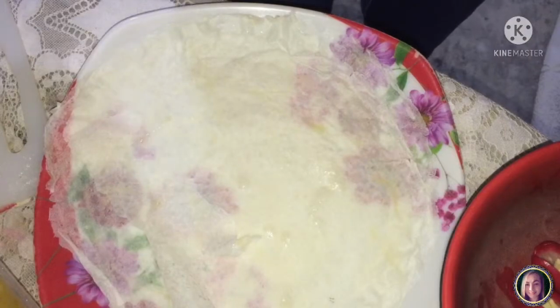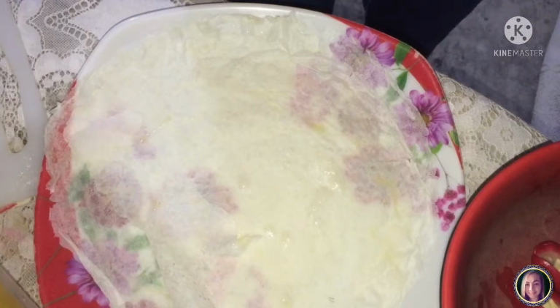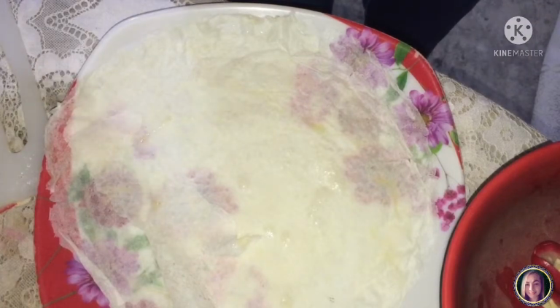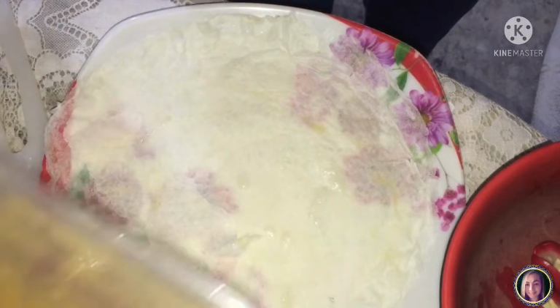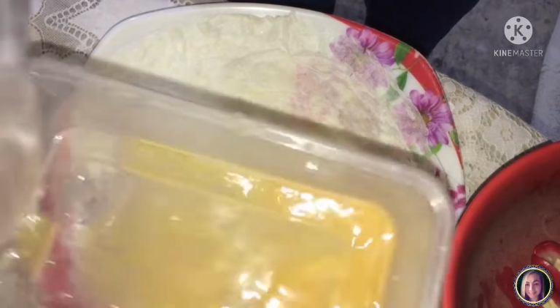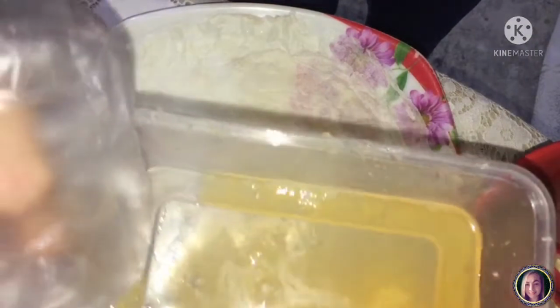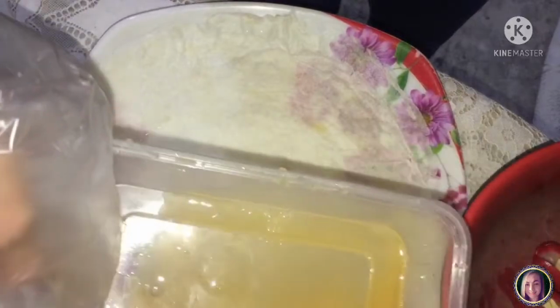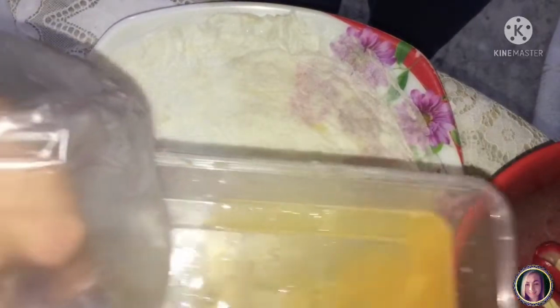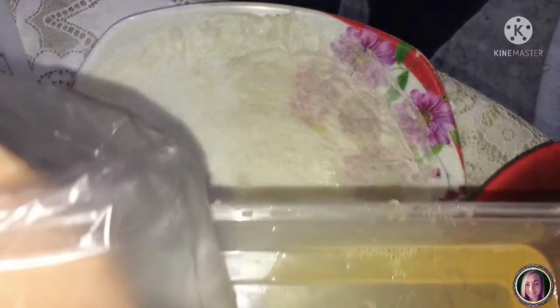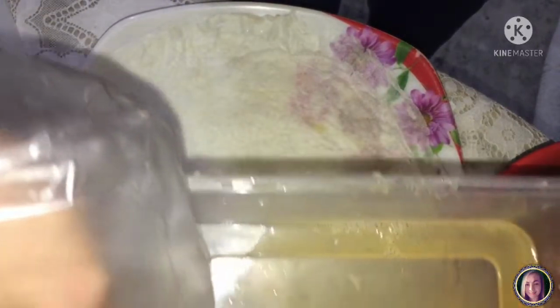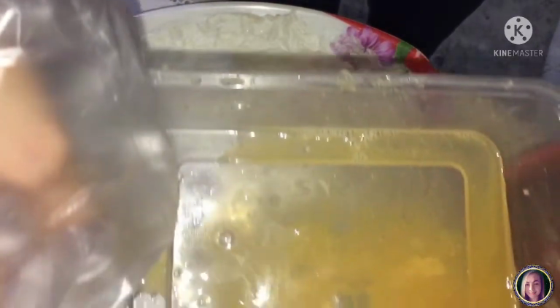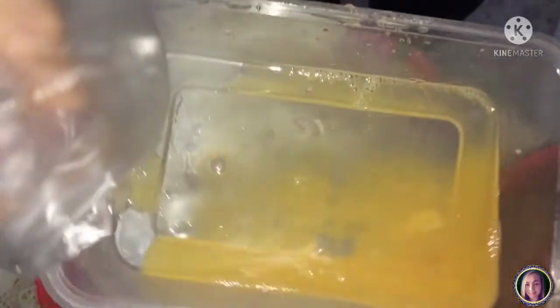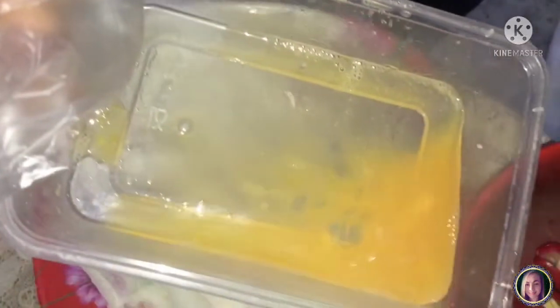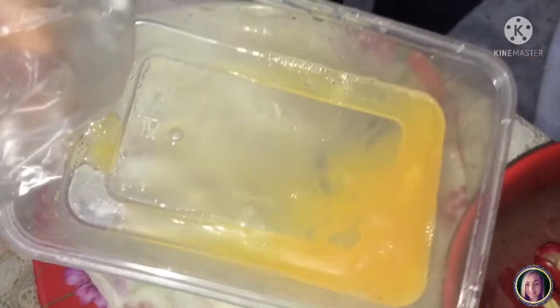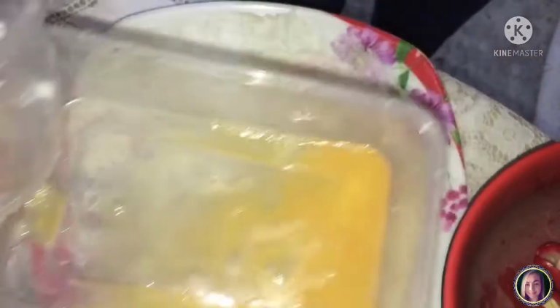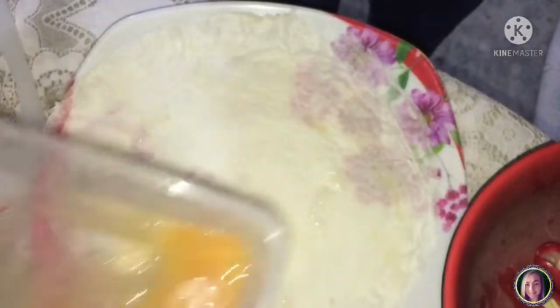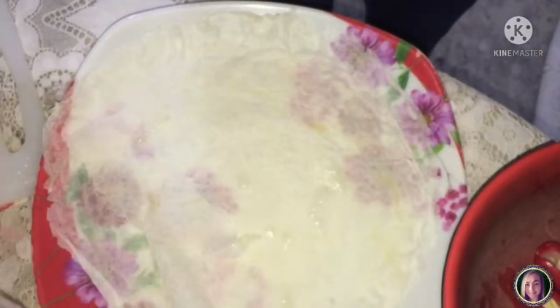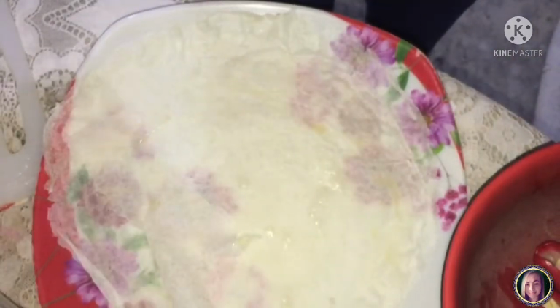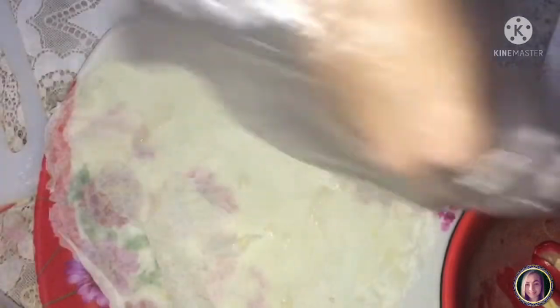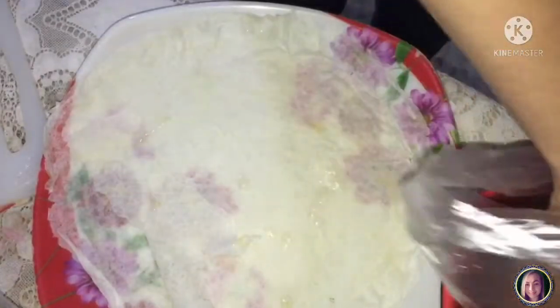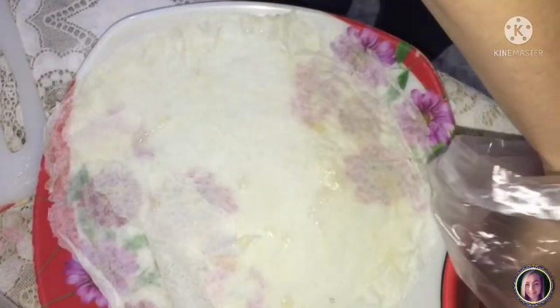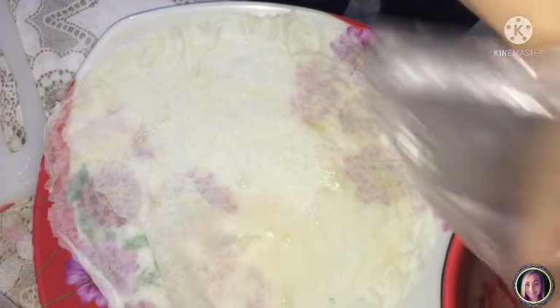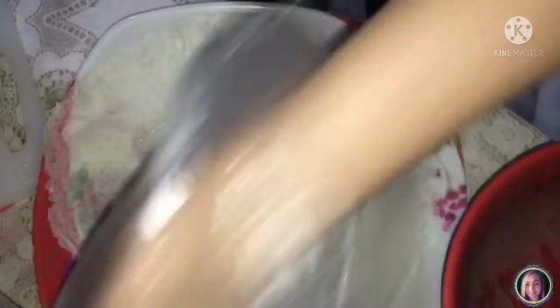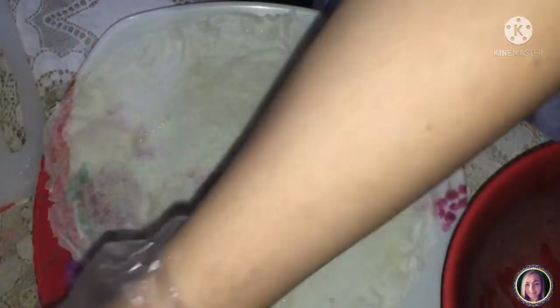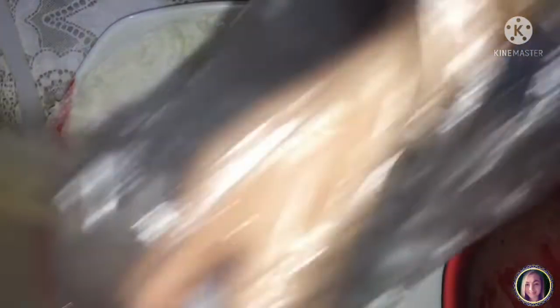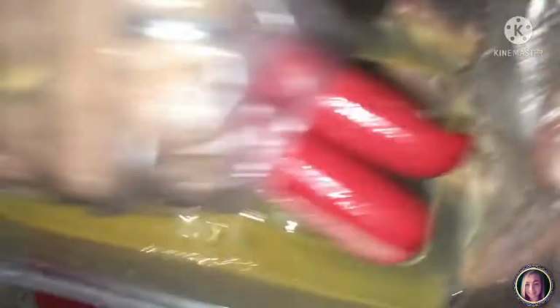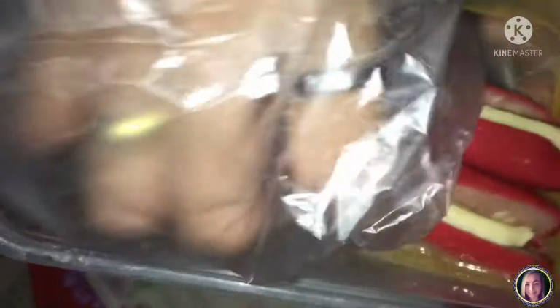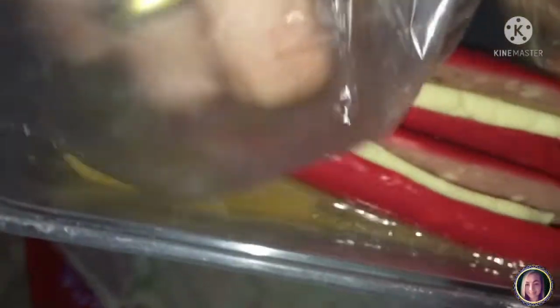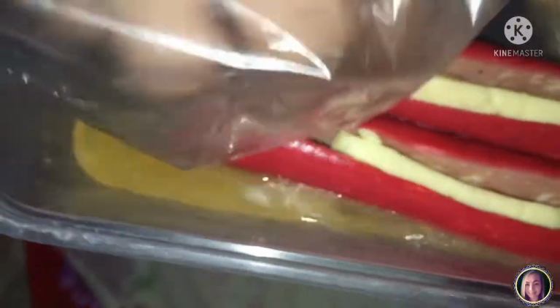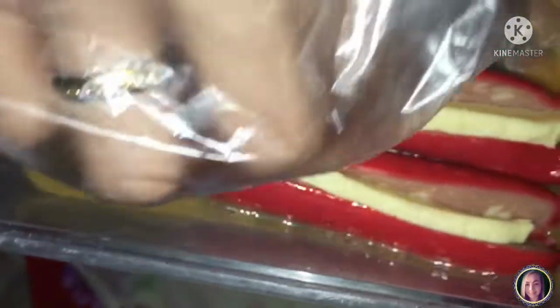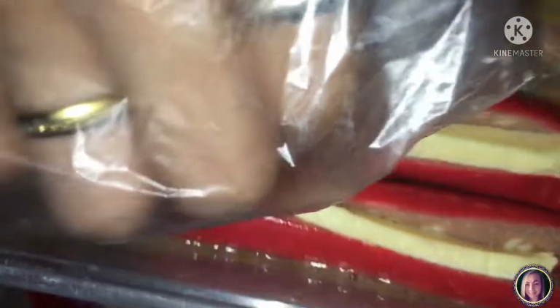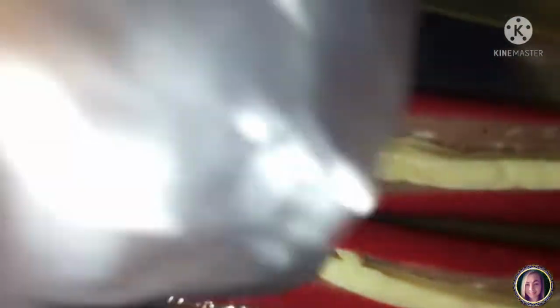So ngayon, babalatan muna natin yung hotdog, bibiakin sa gitna, tapos yung cheese, ihiwain natin ng pahaba. Tapos doon natin ilagay sa gitna ng hotdog yung cheese. Ayan.